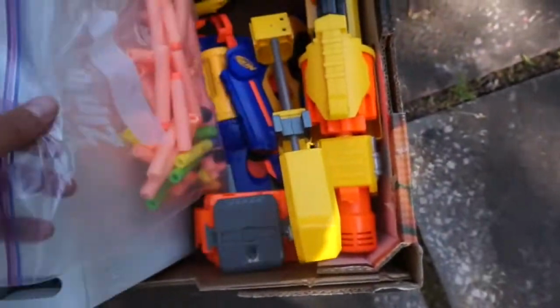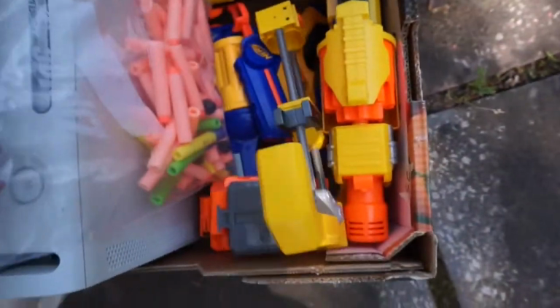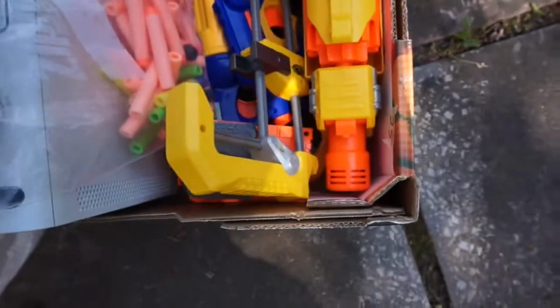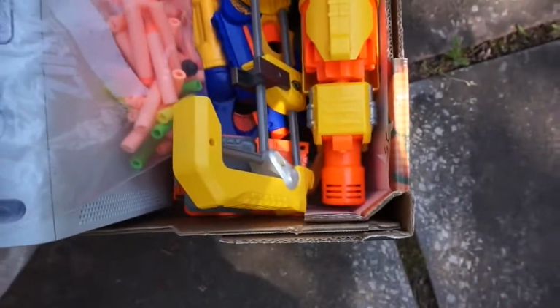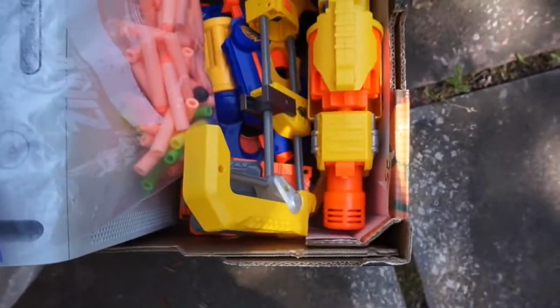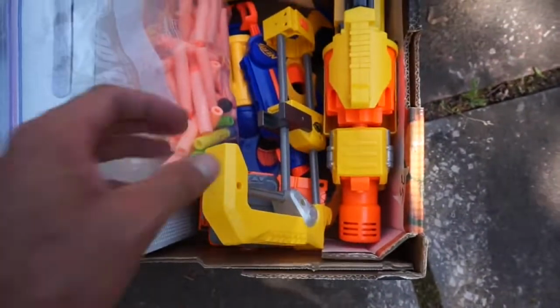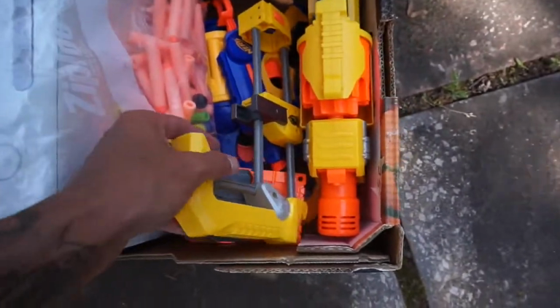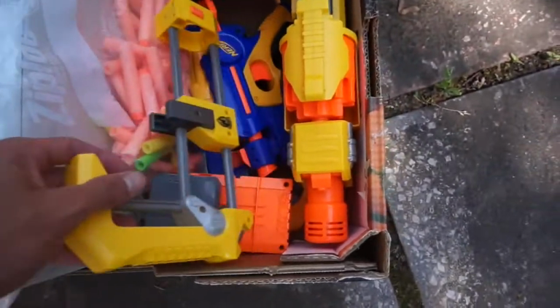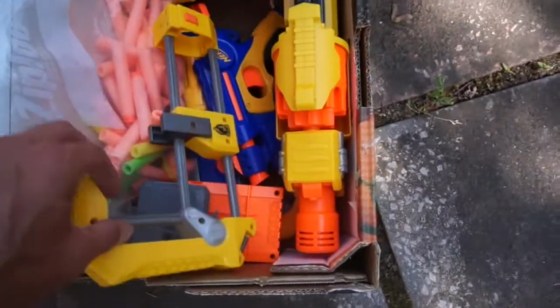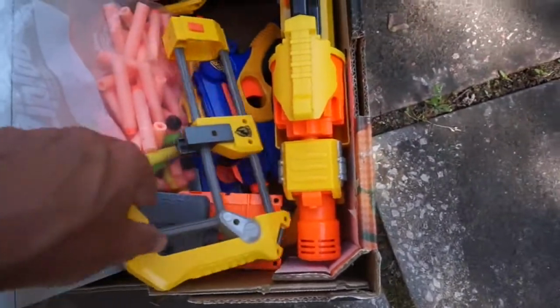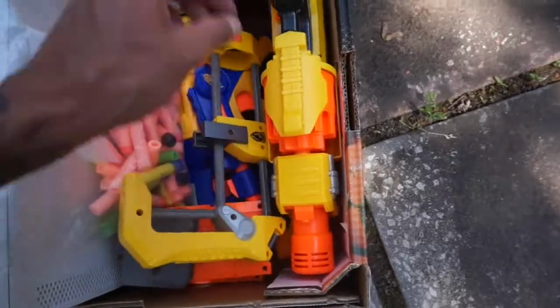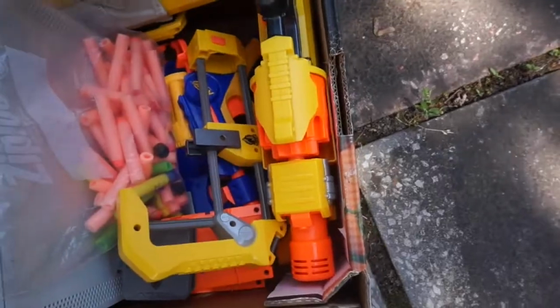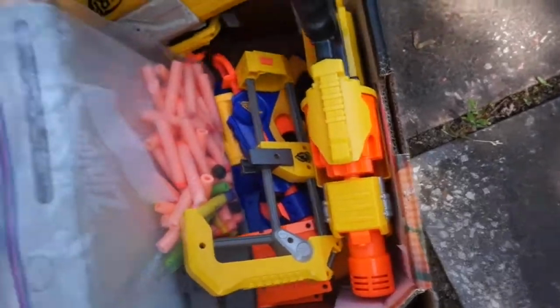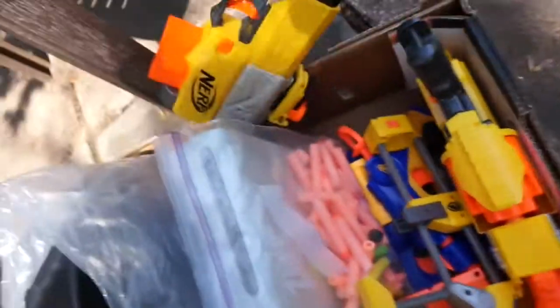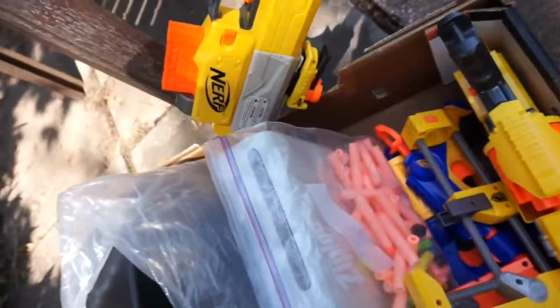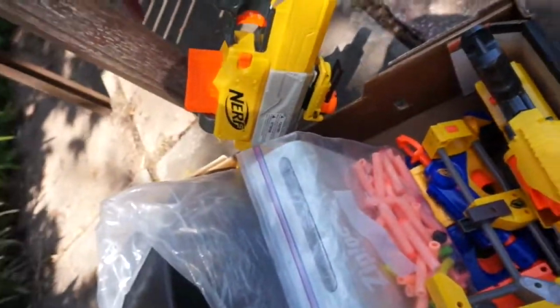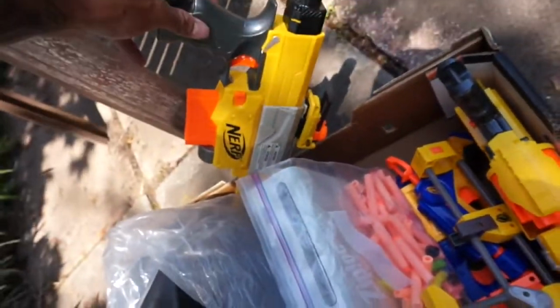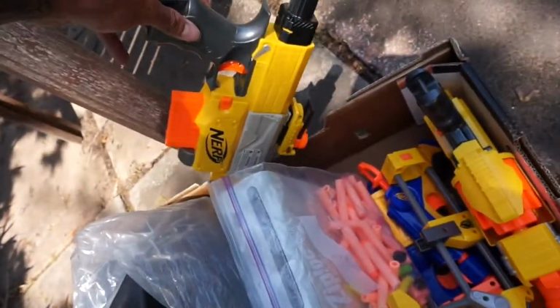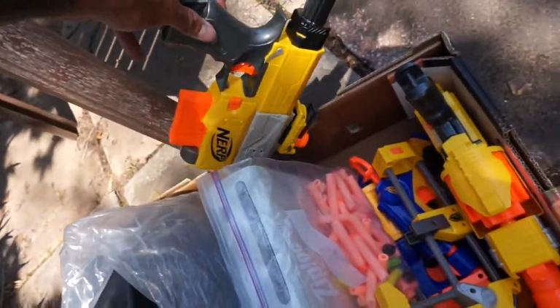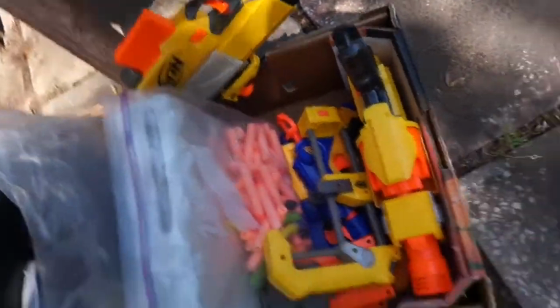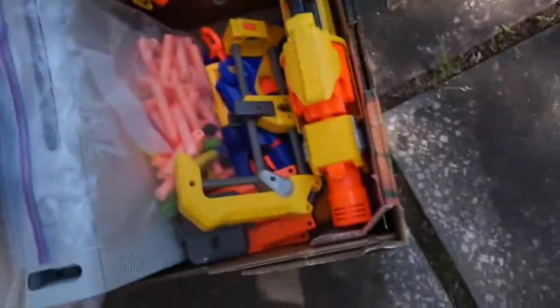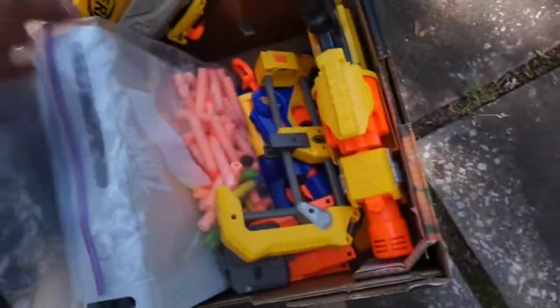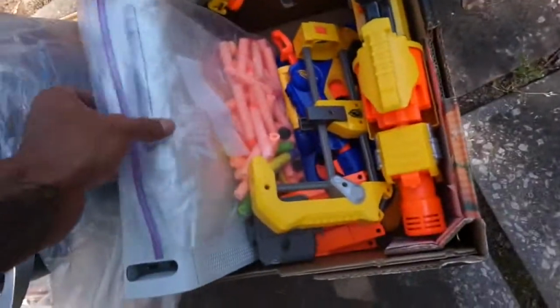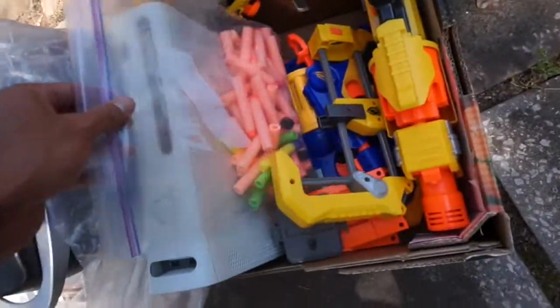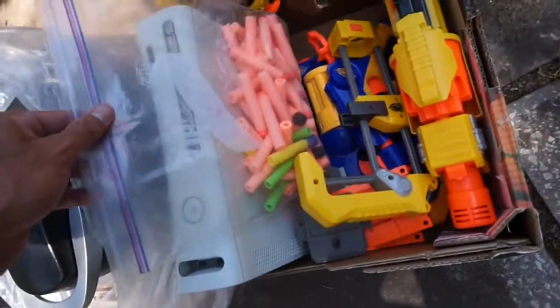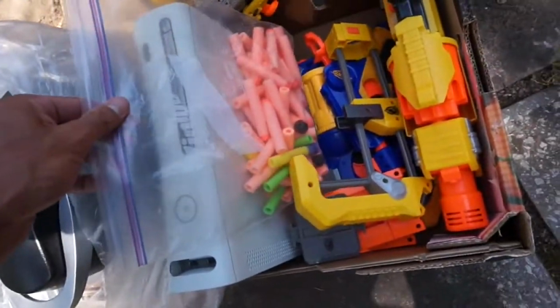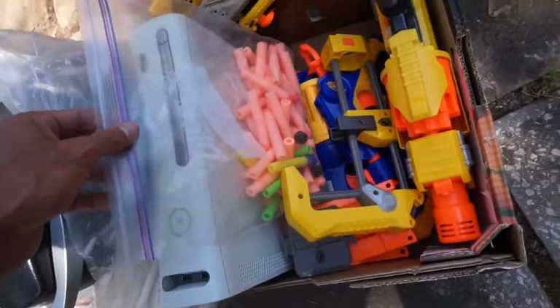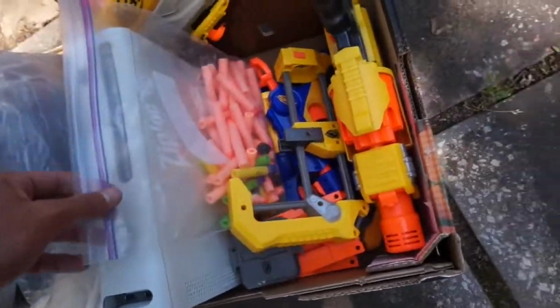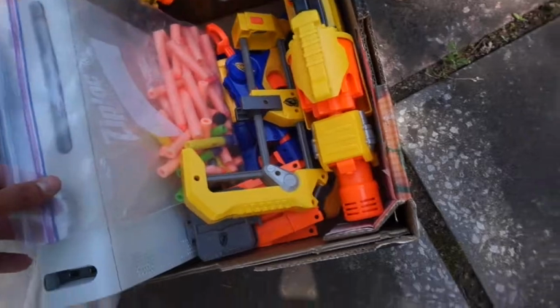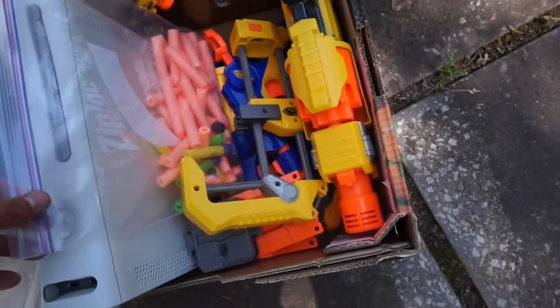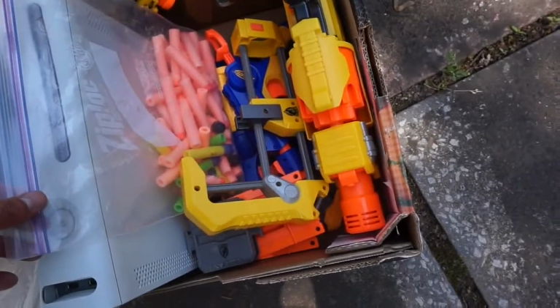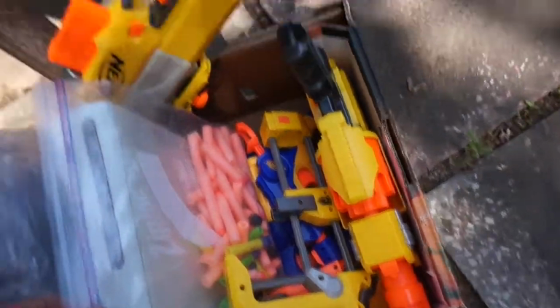I got a whole Nerf gun lot here. These guys actually sold for pretty good money with the bullets for $15.